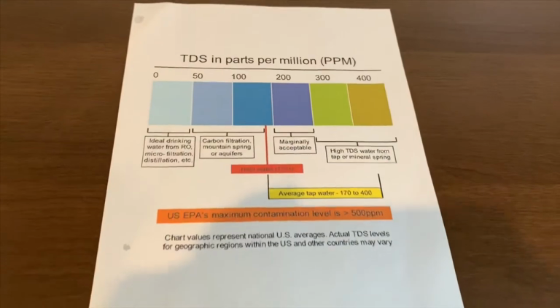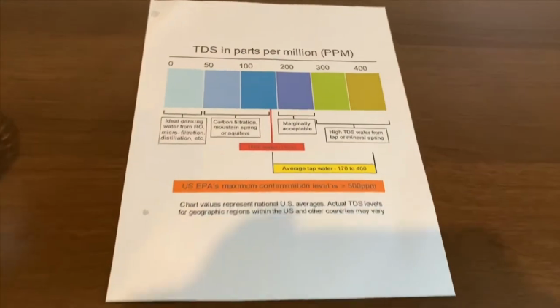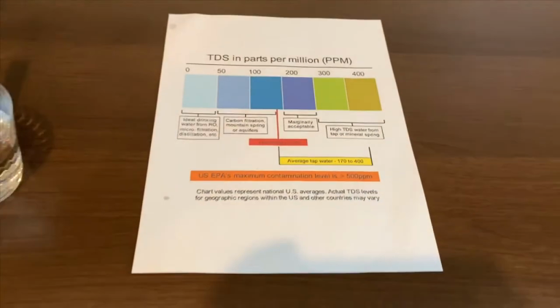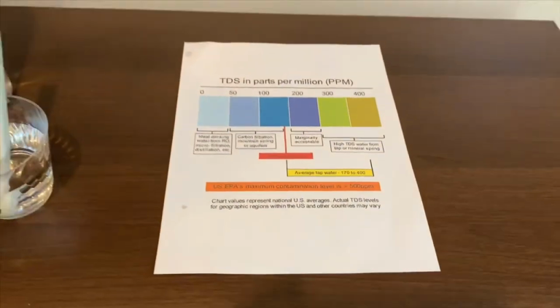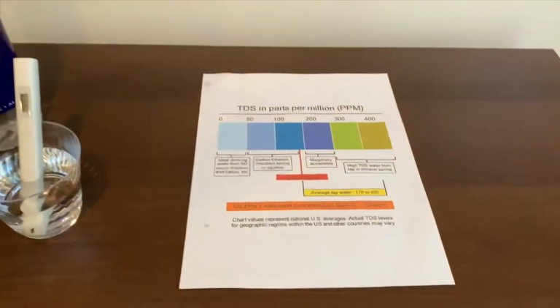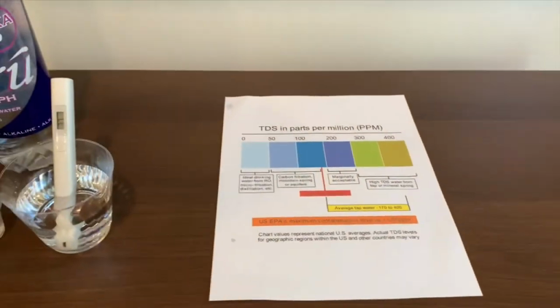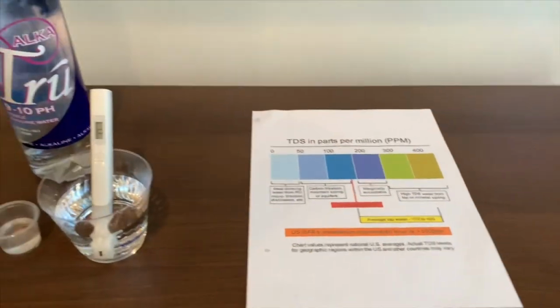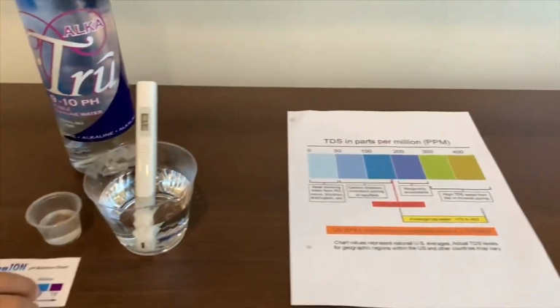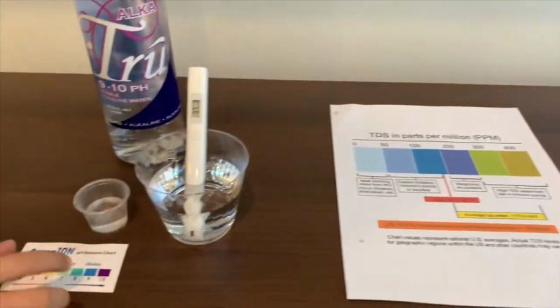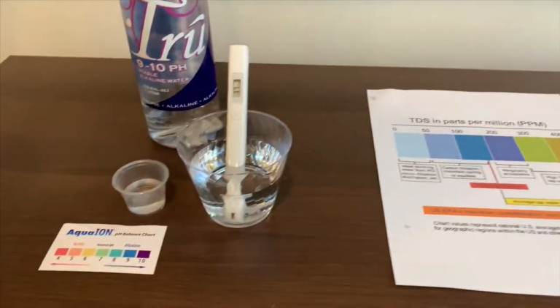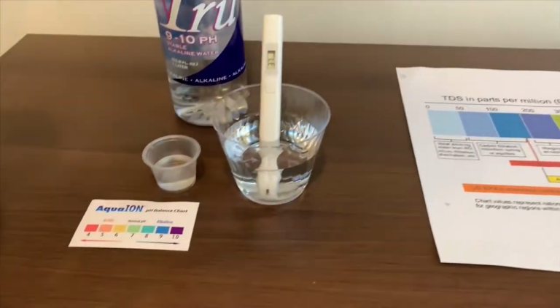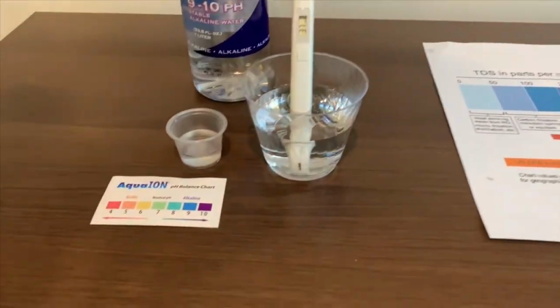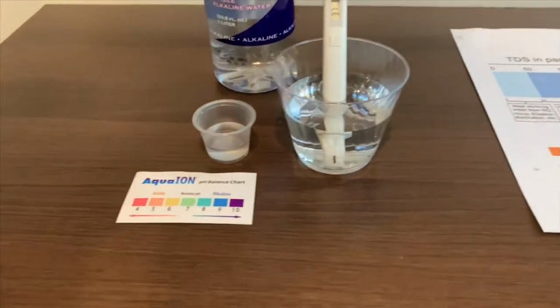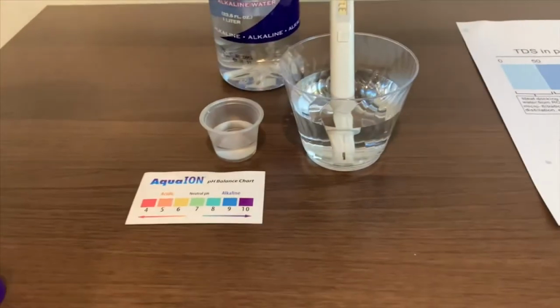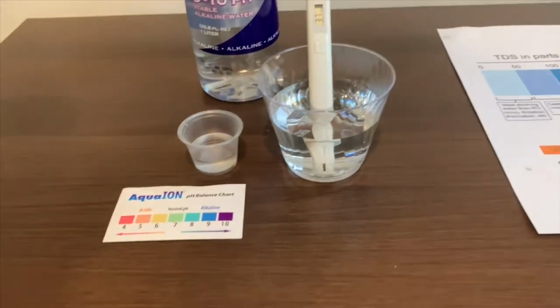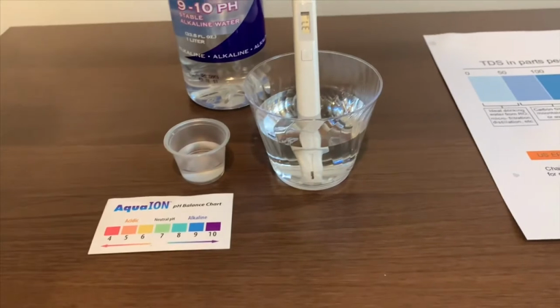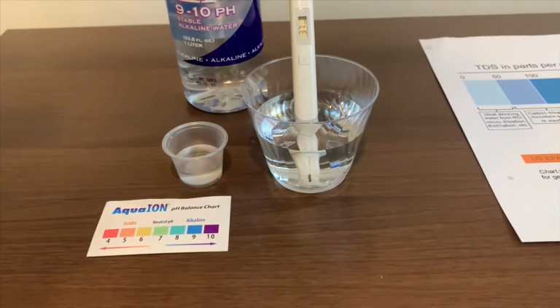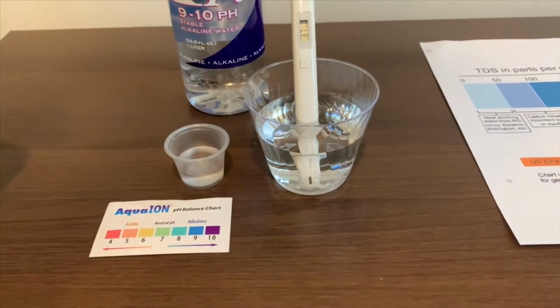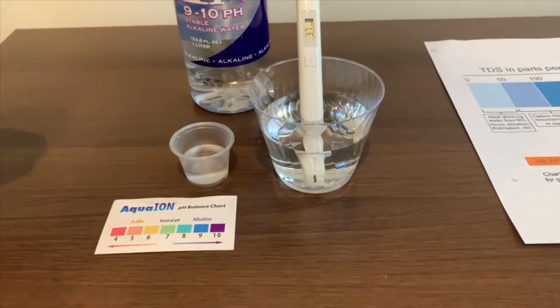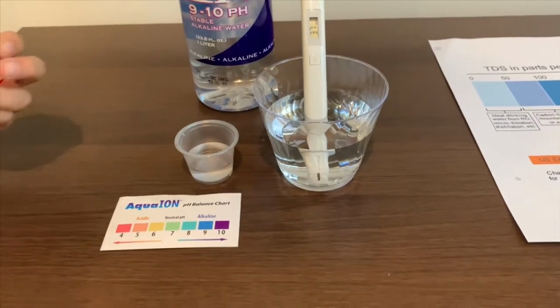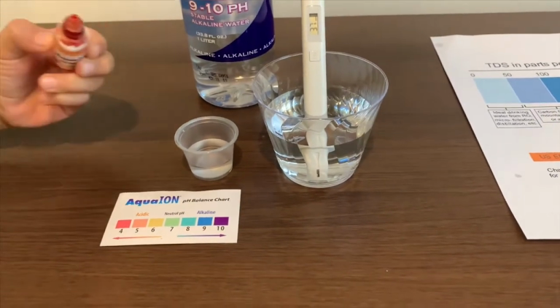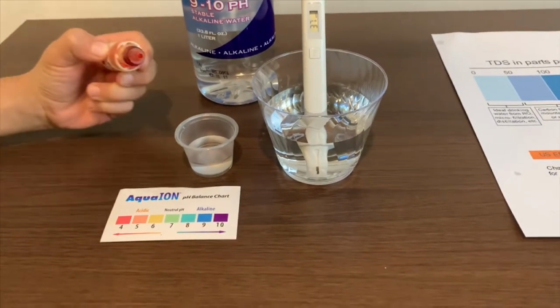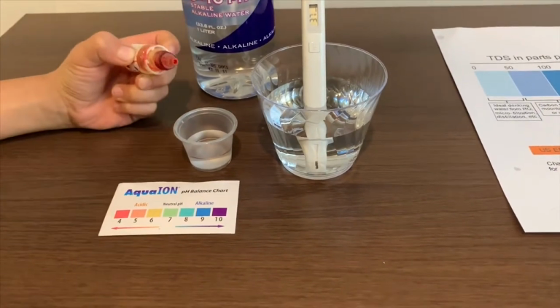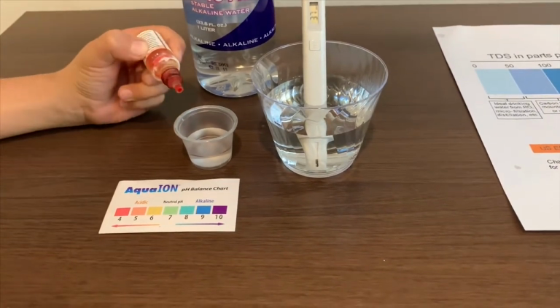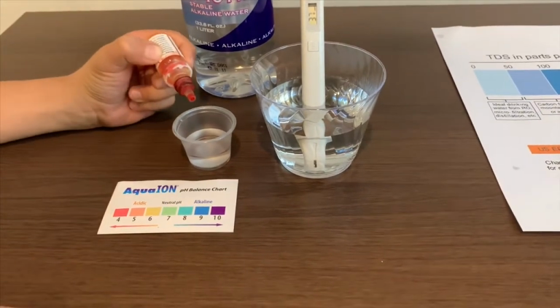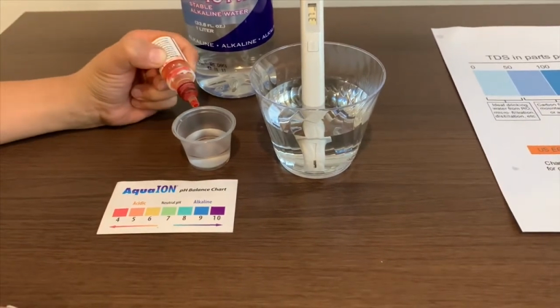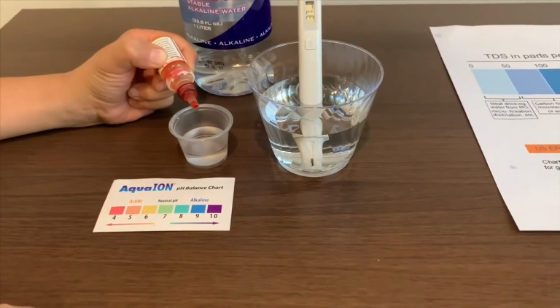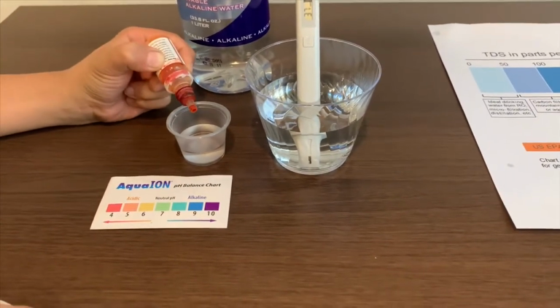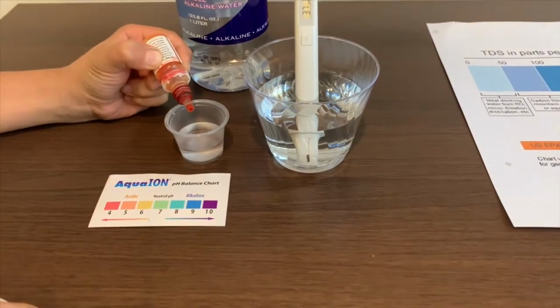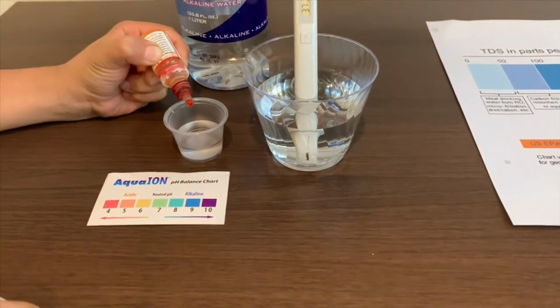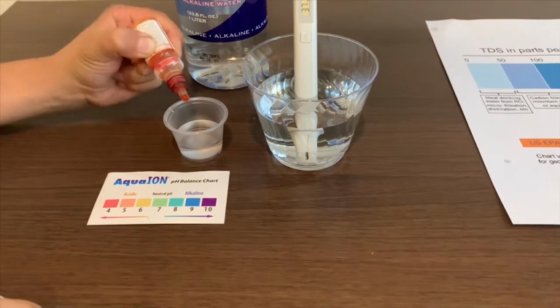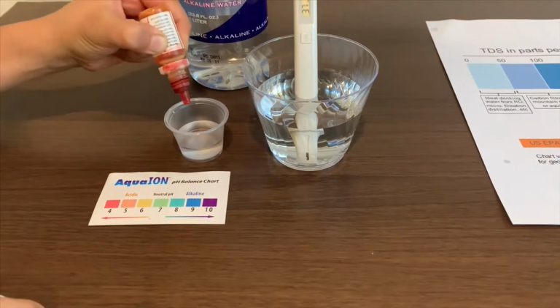Now let's test the pH level. Open it carefully and only do two drops.